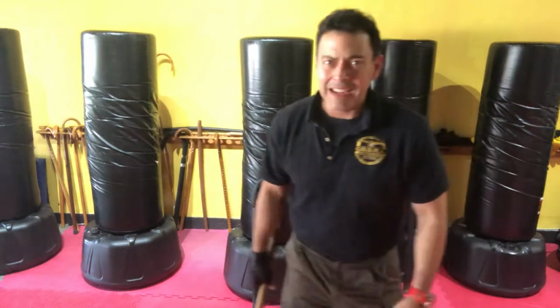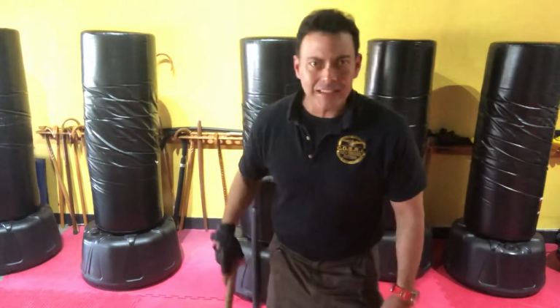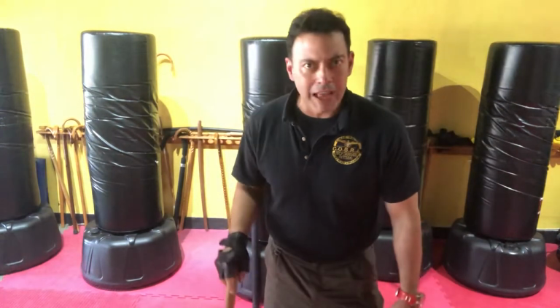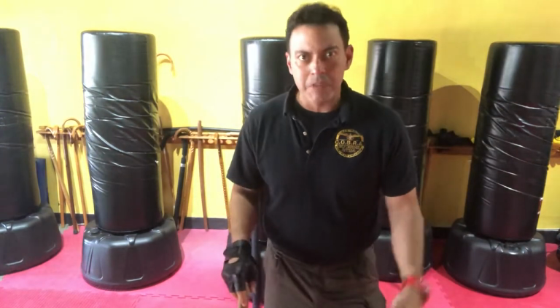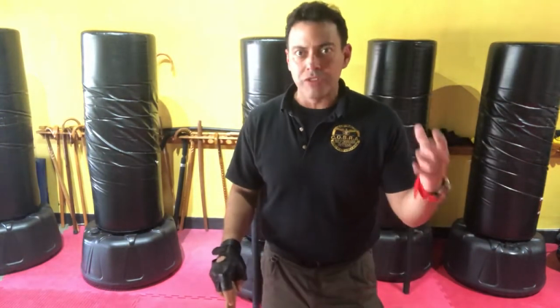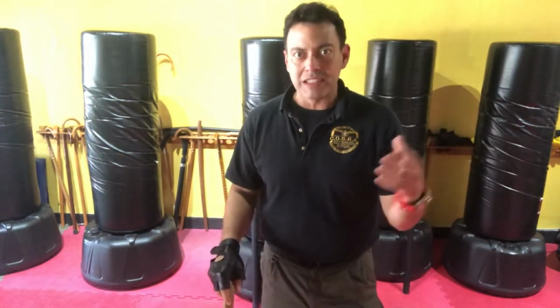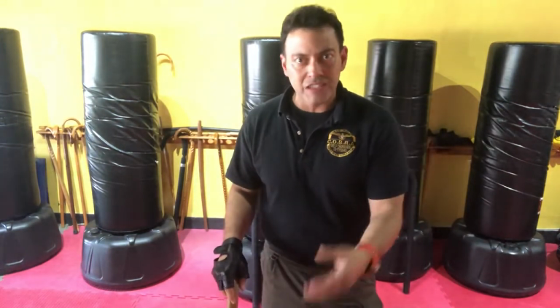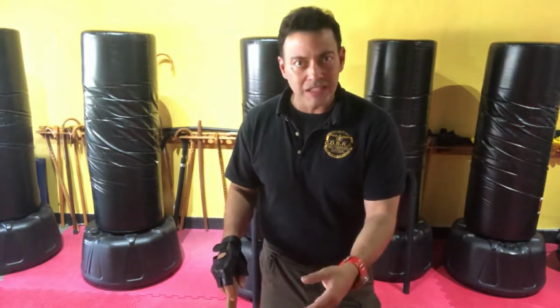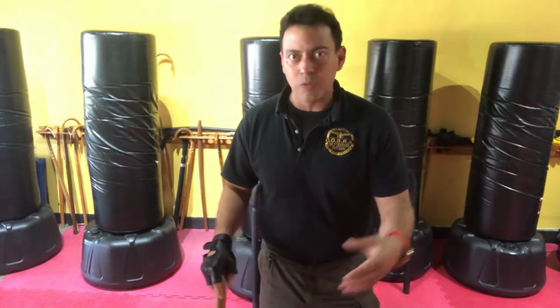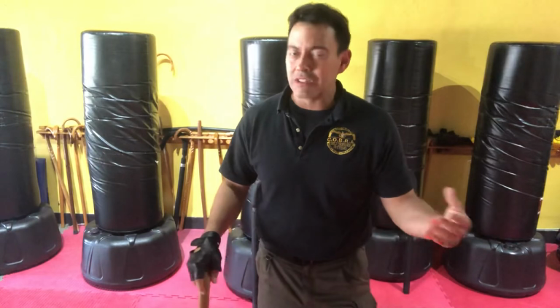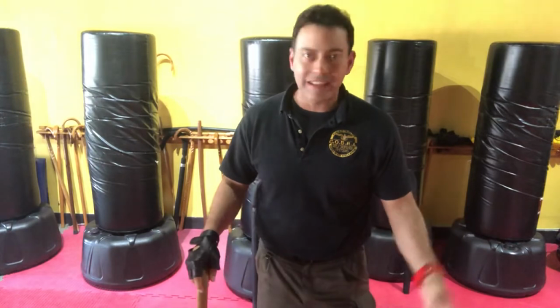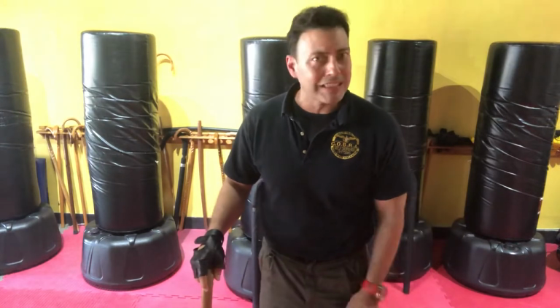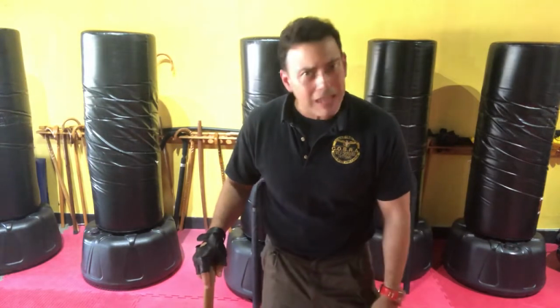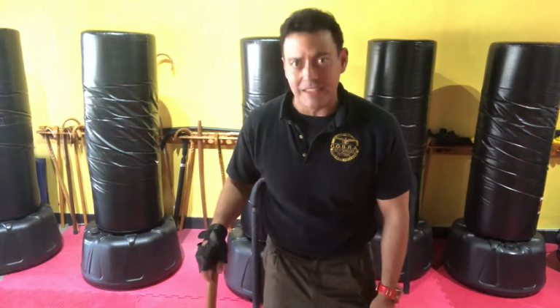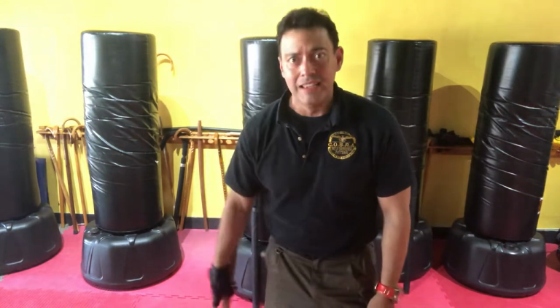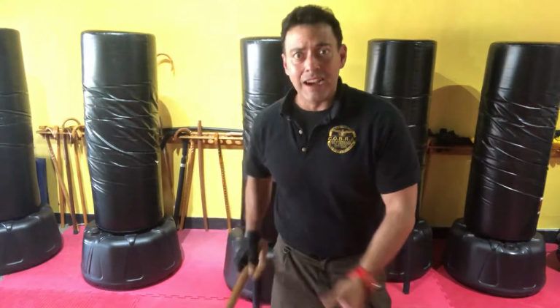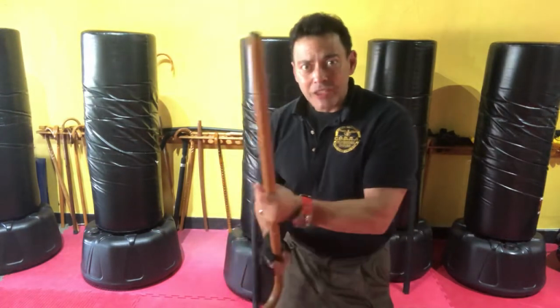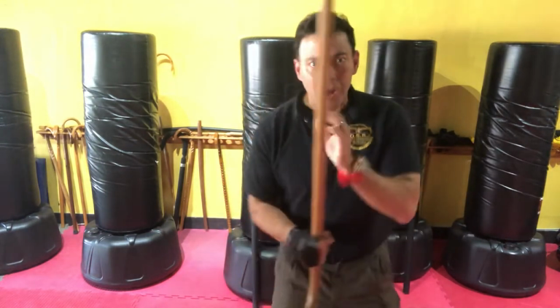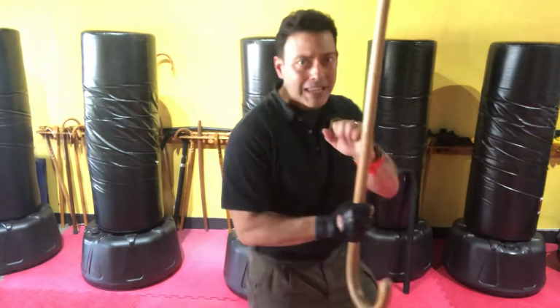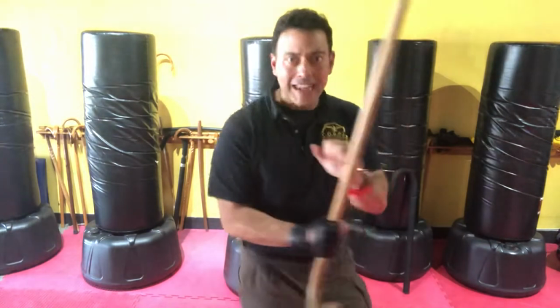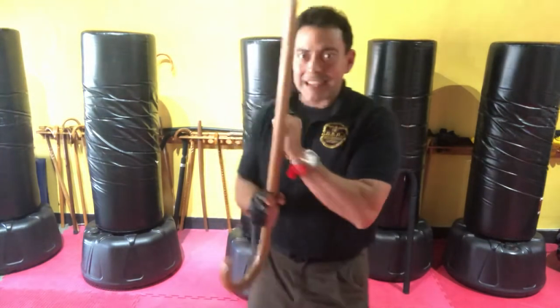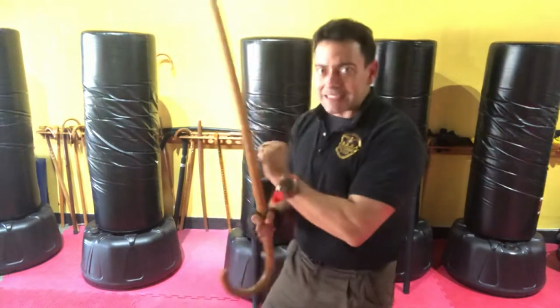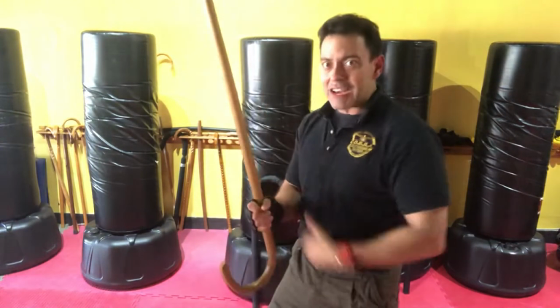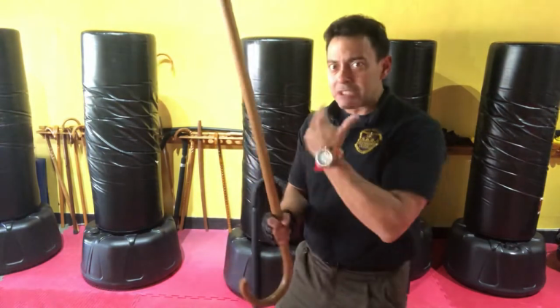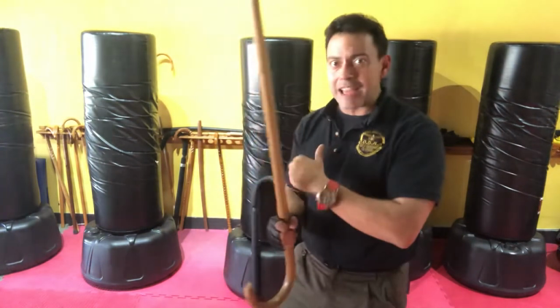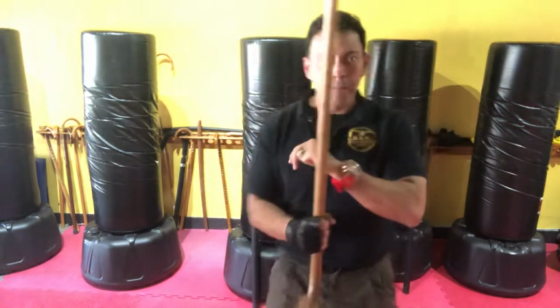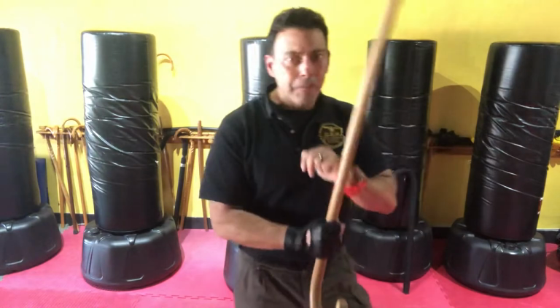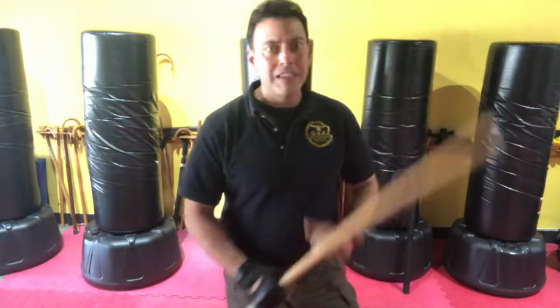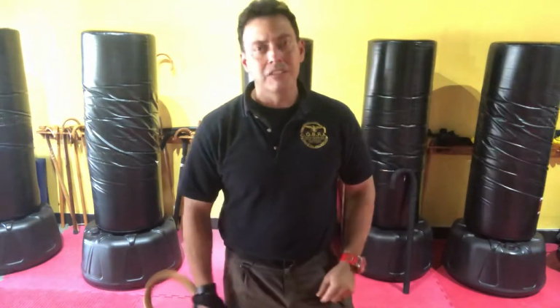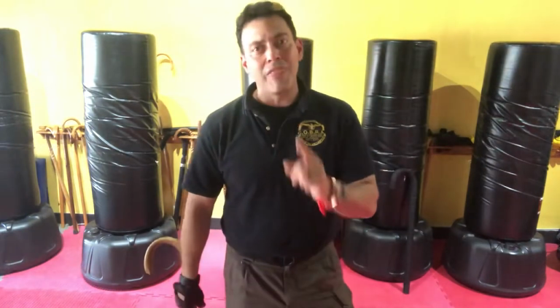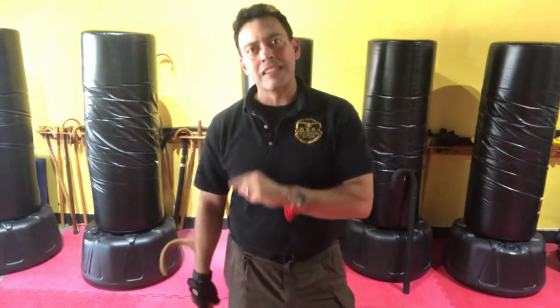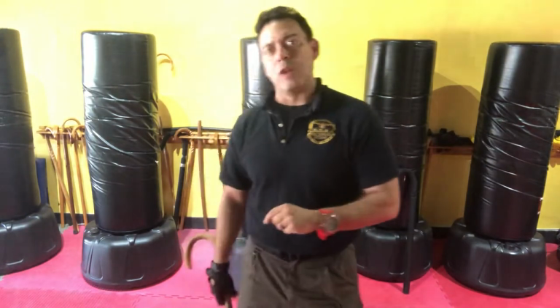It doesn't matter whether you're standing or sitting in a wheelchair — that's irrelevant. The body mechanics don't change. You're still lined up perpendicular to that strike. That's number one.